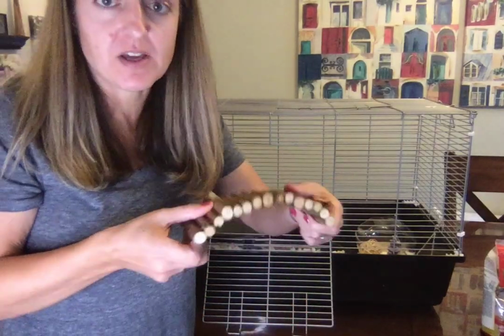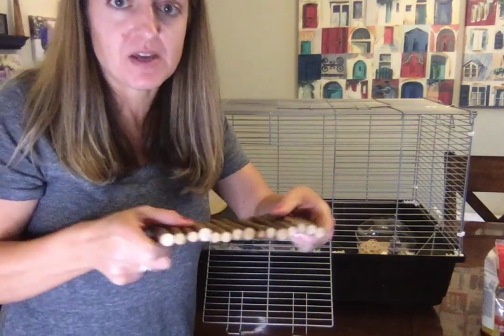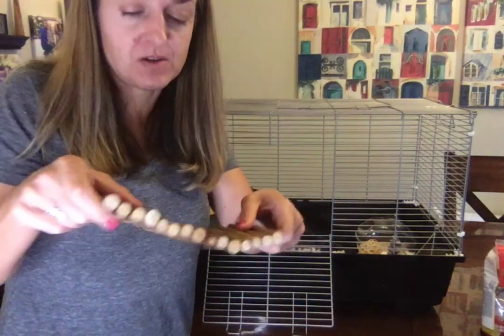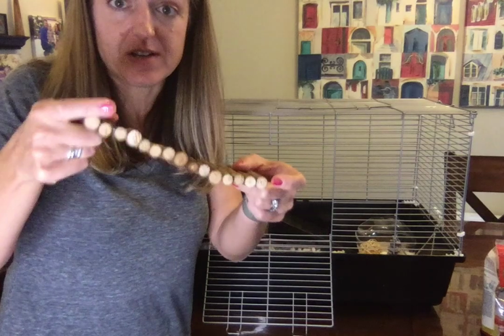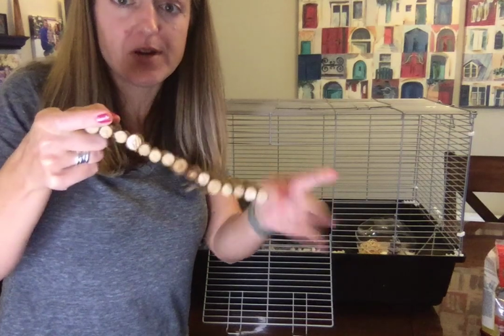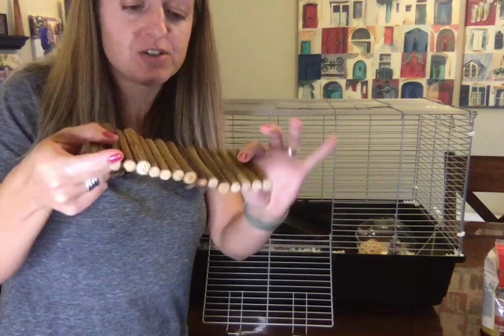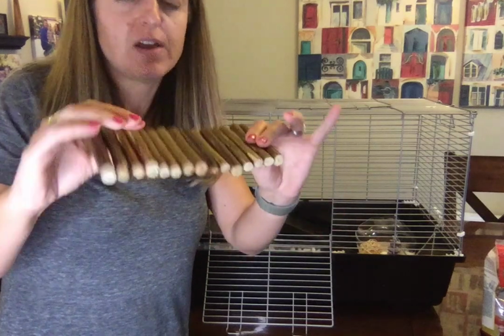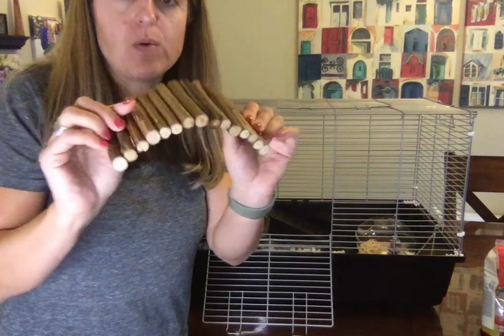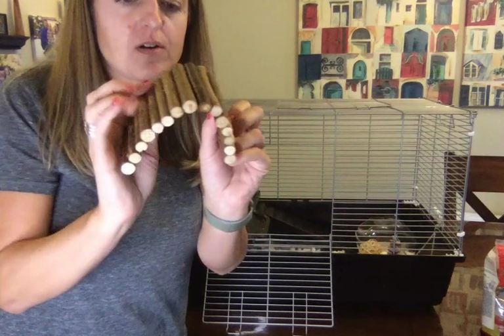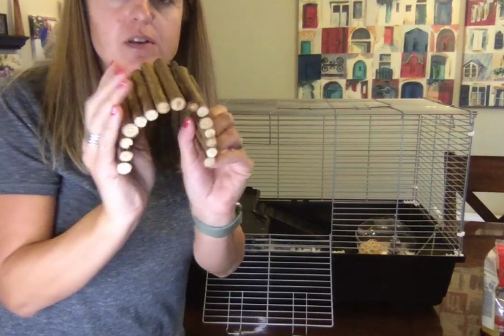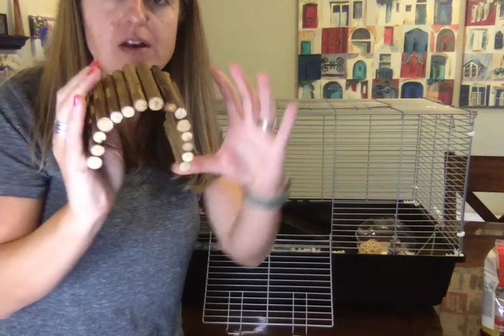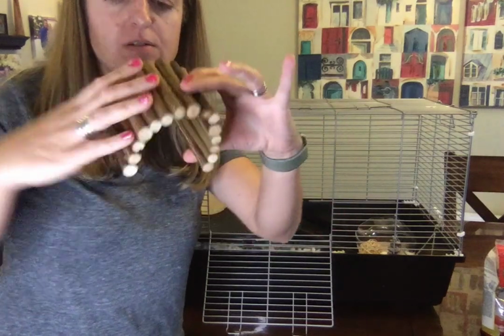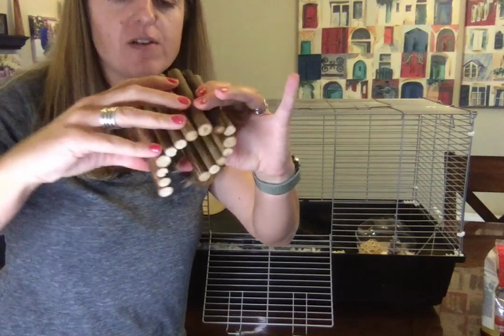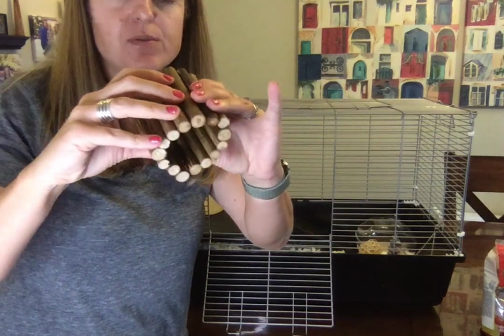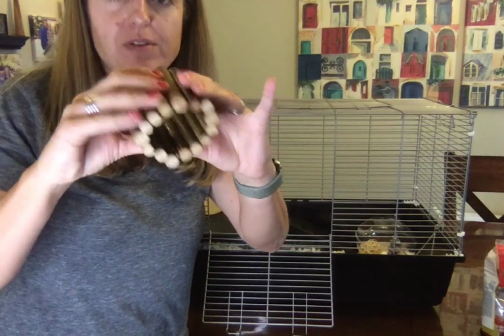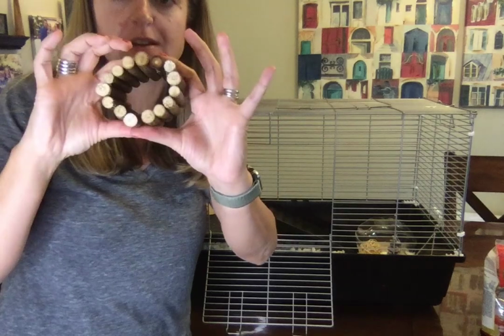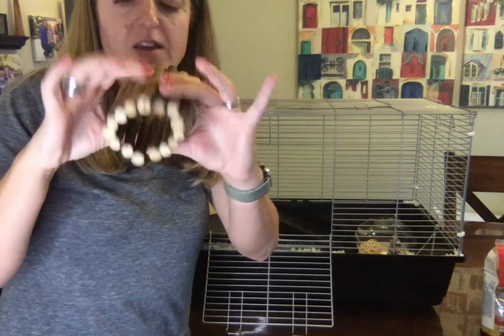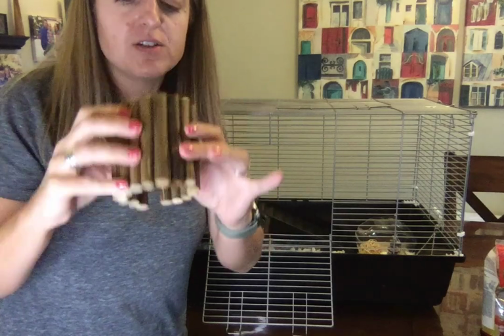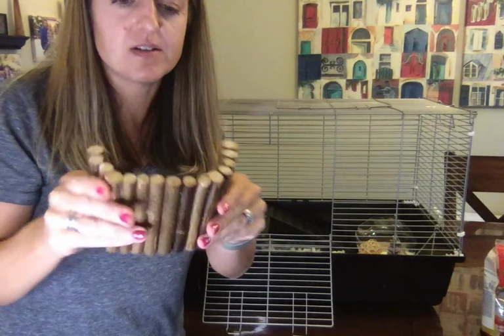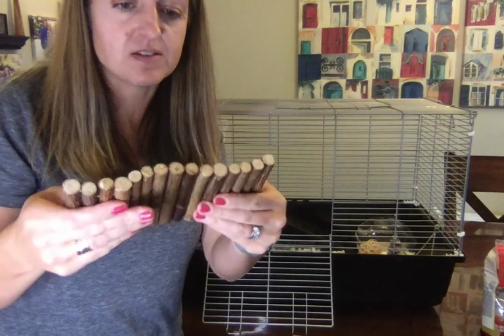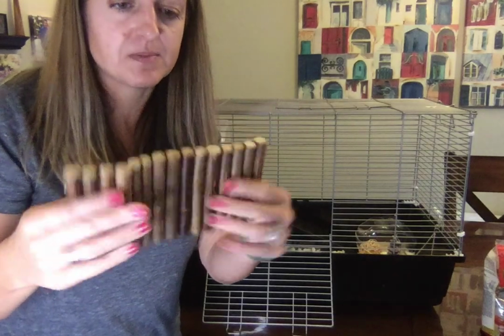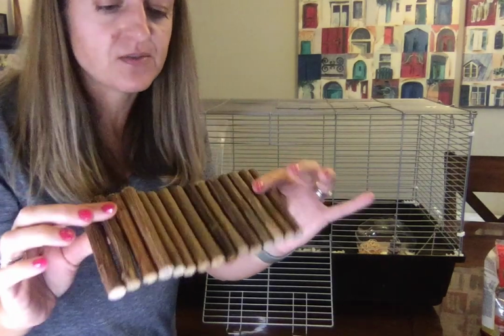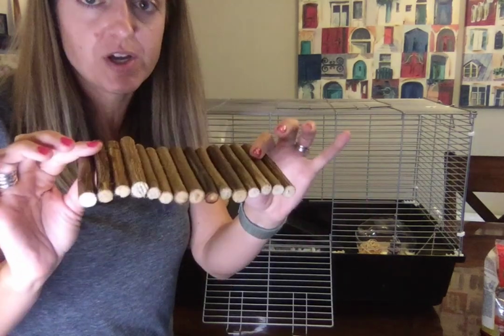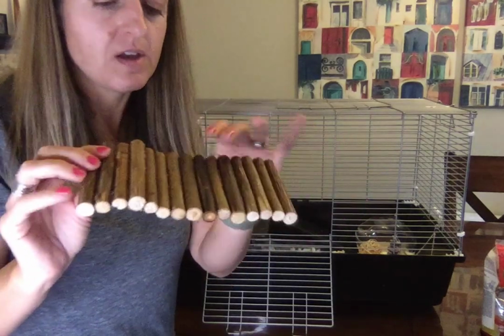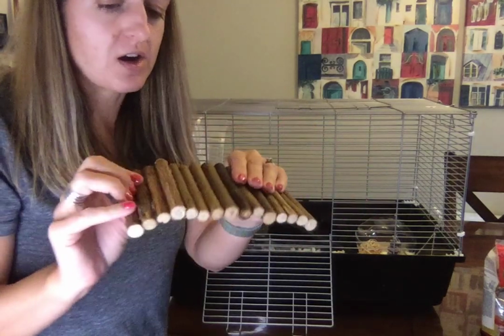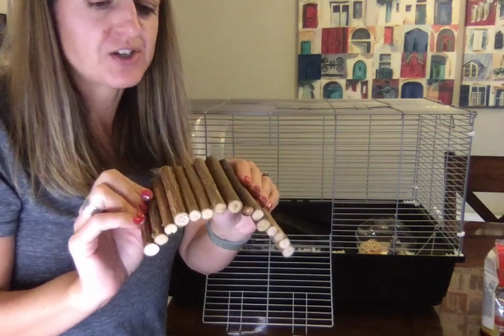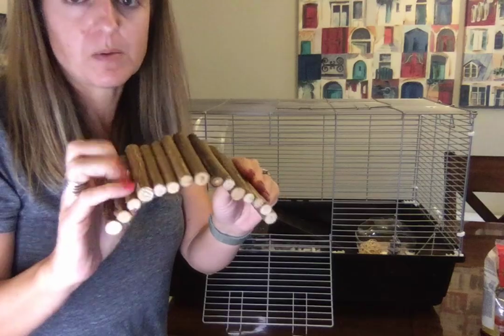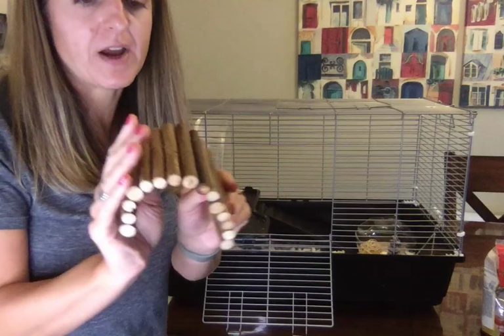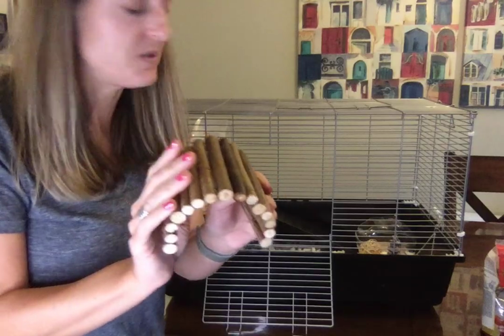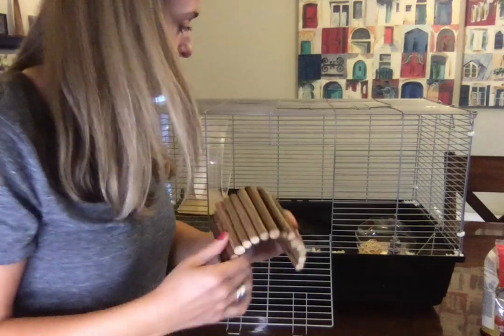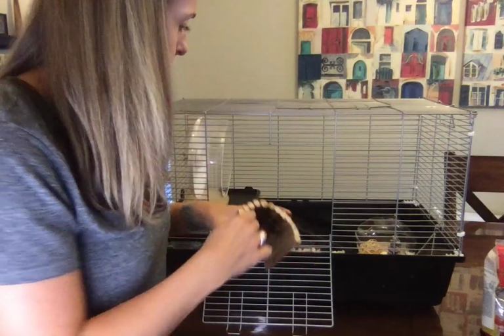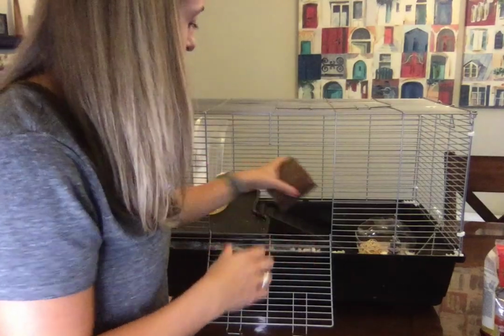You could make it into a bridge, a little tunnel, or even a little round thing — it can do all kinds of things. These pieces of wood are clearly attached with wire, which makes them bendable.